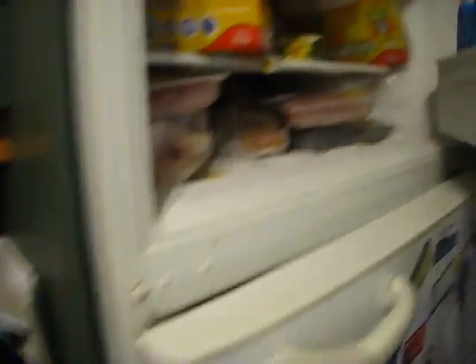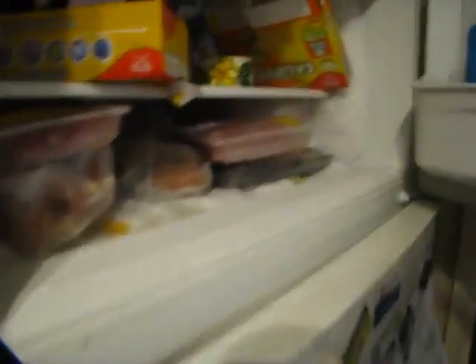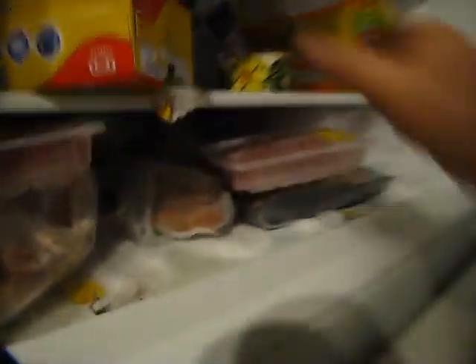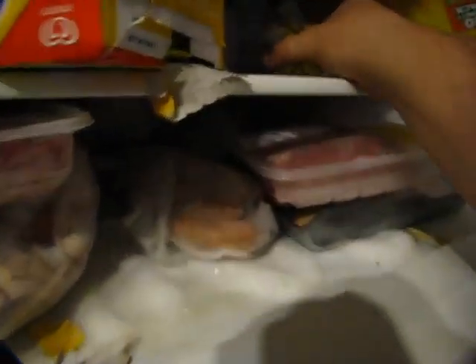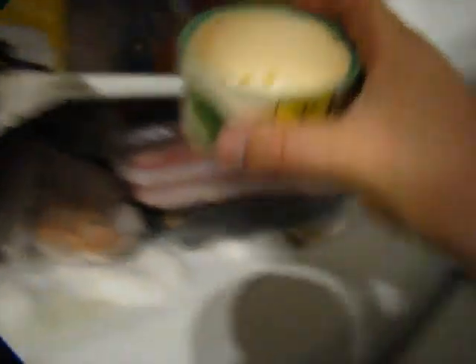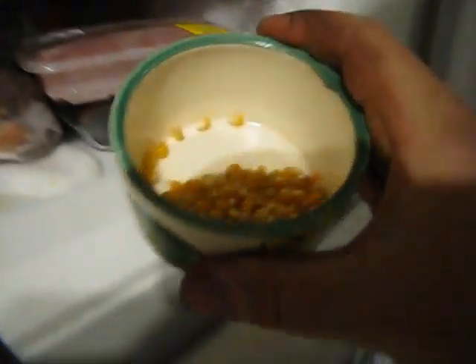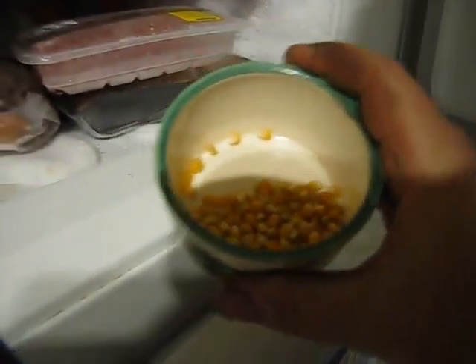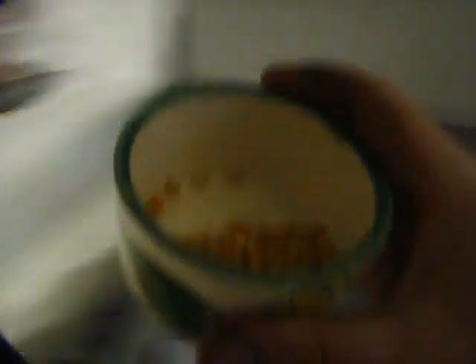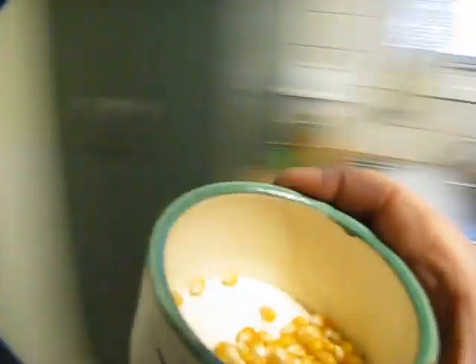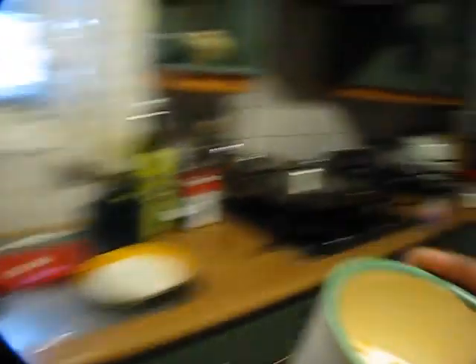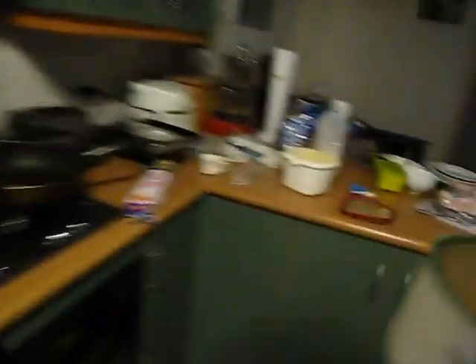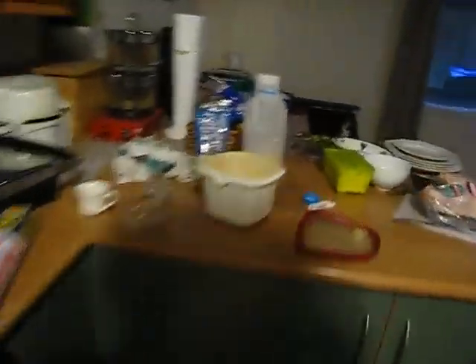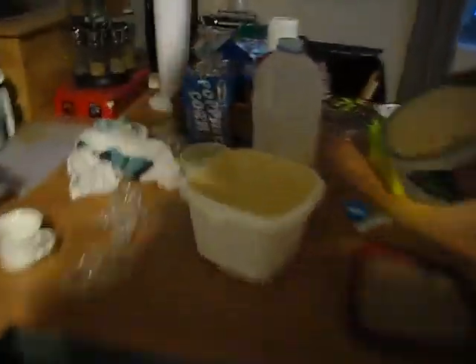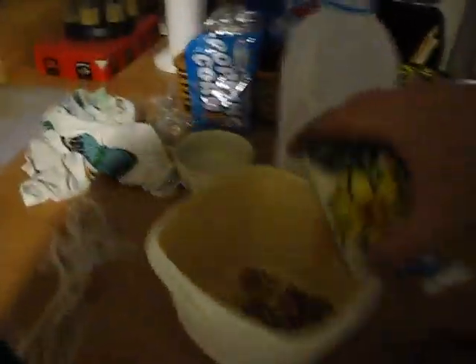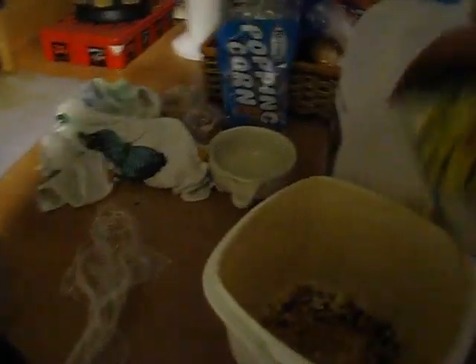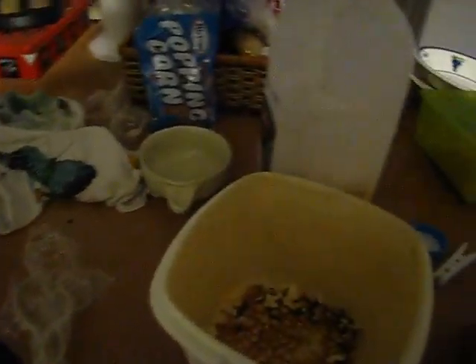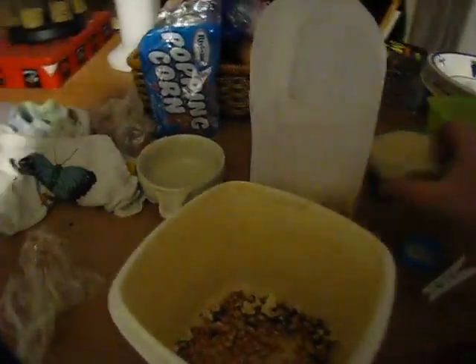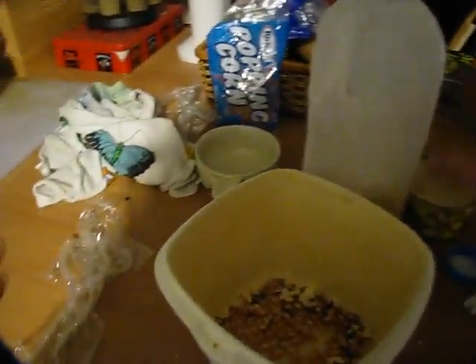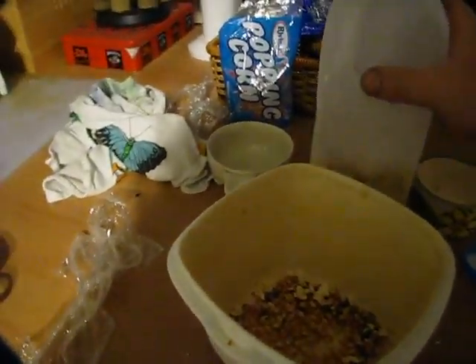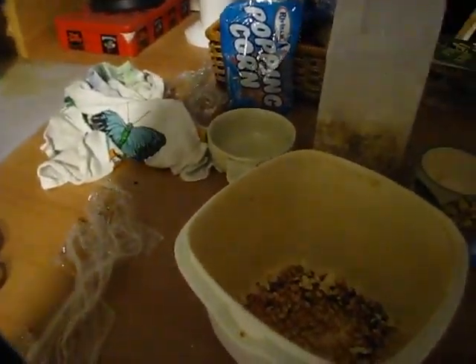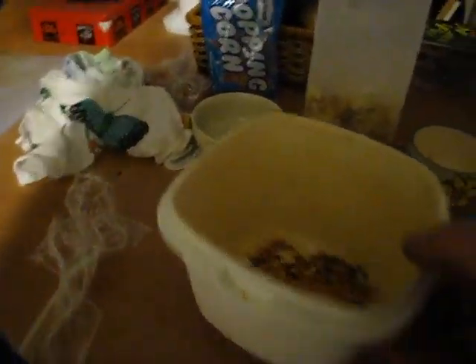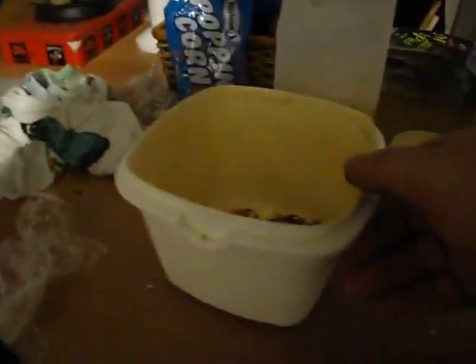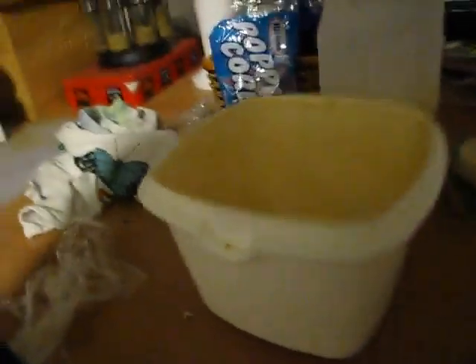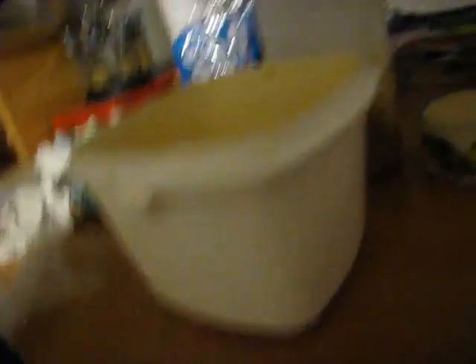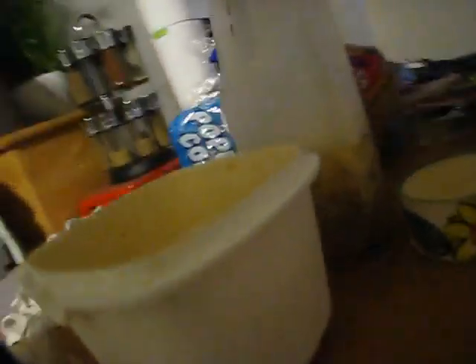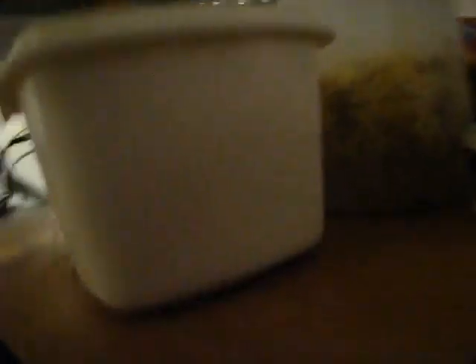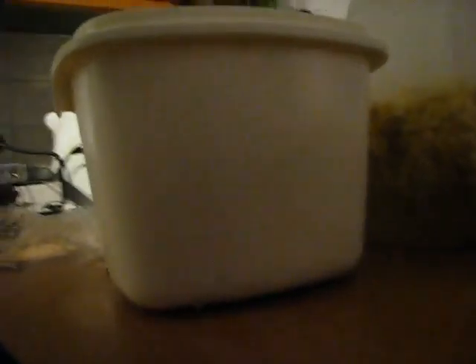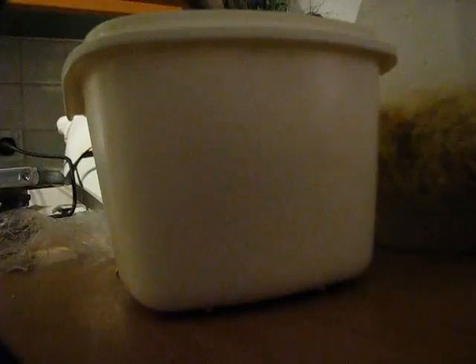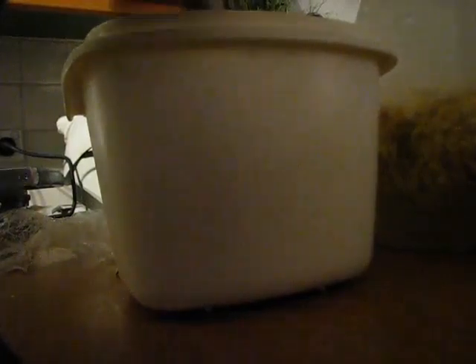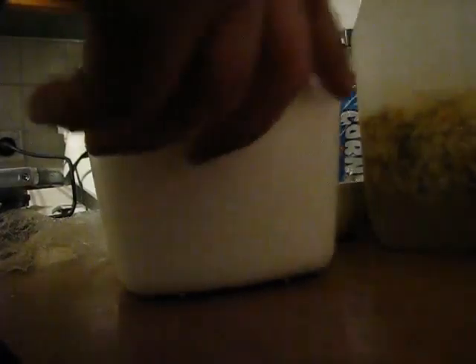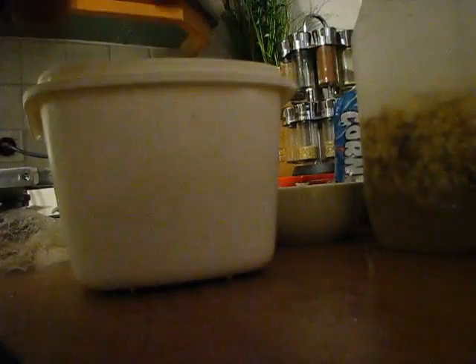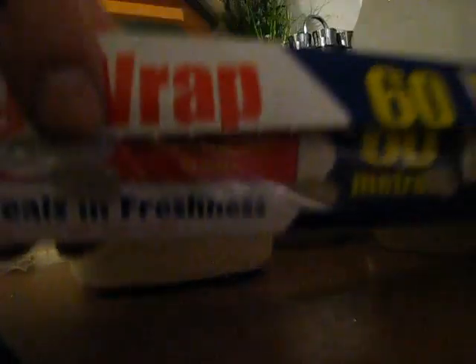So we basically get our kernels from the freezer, we'll whack them in with the old ones that haven't popped, put the camera down there for a while, get some glad wrap.